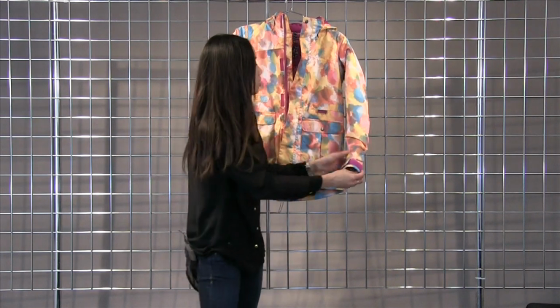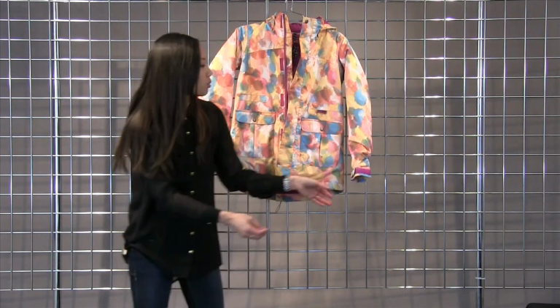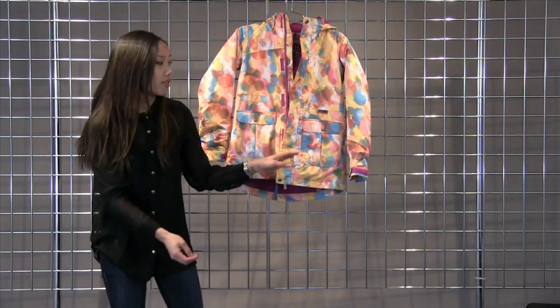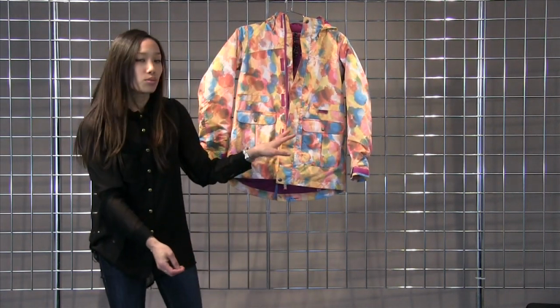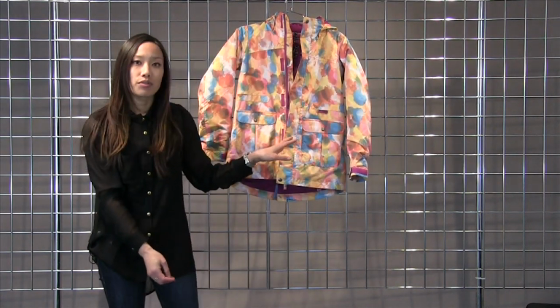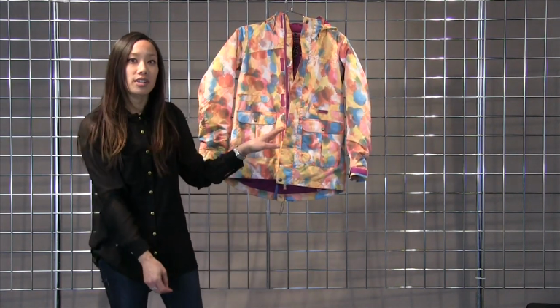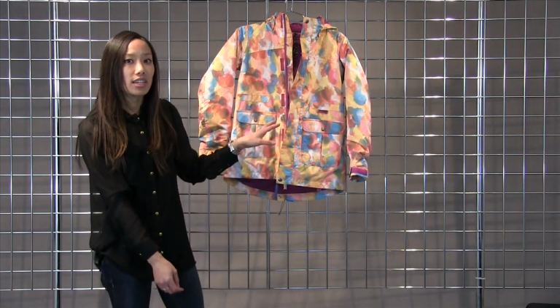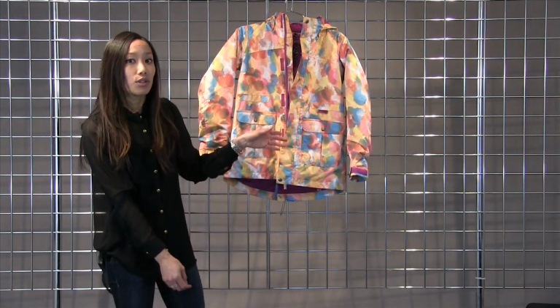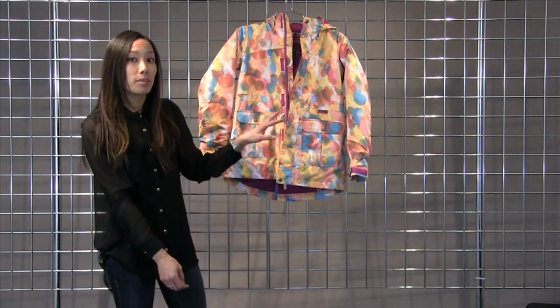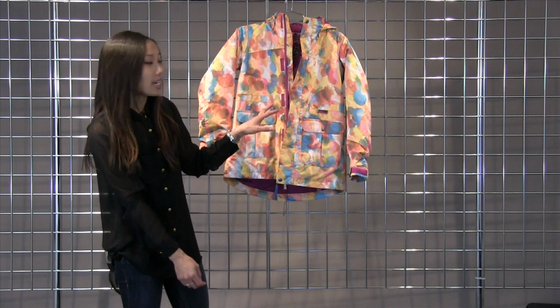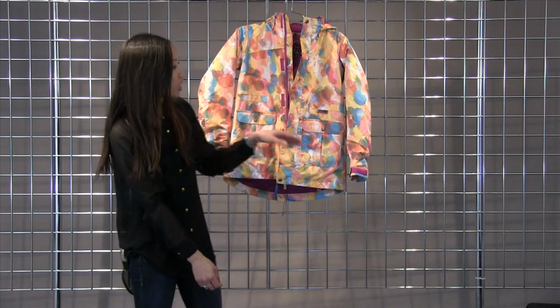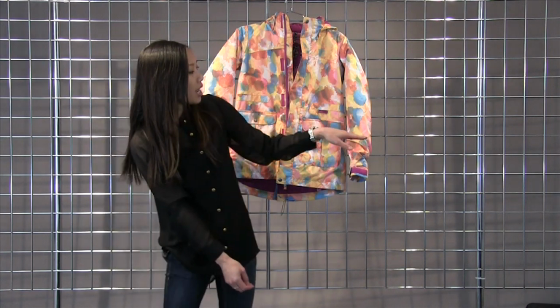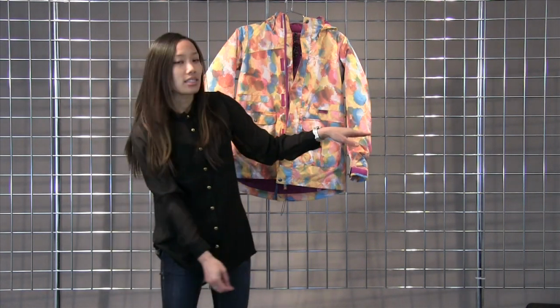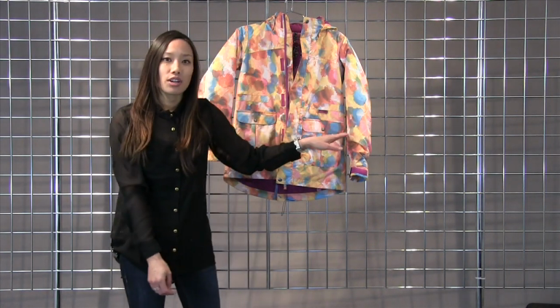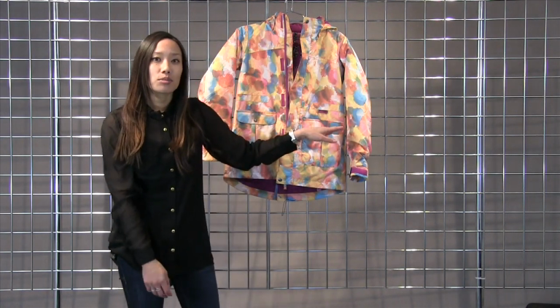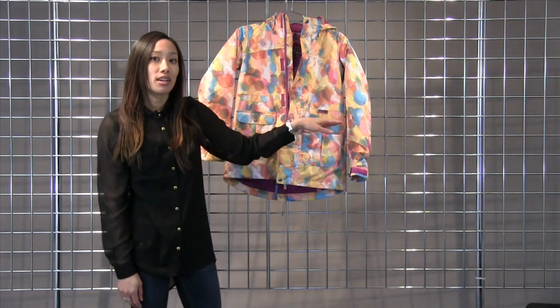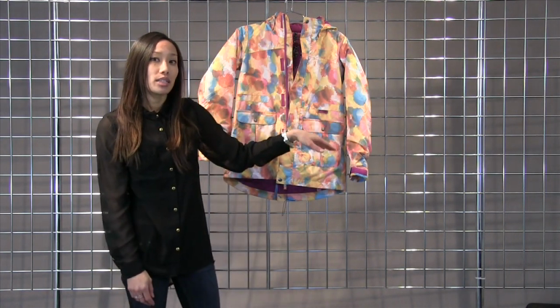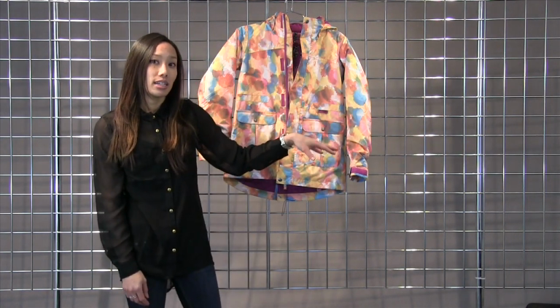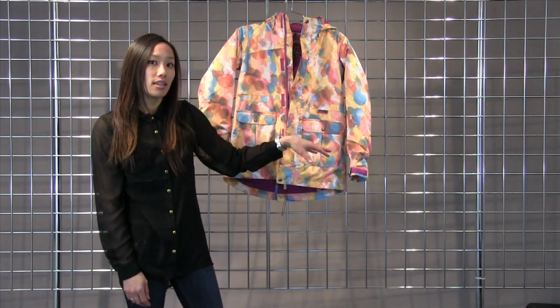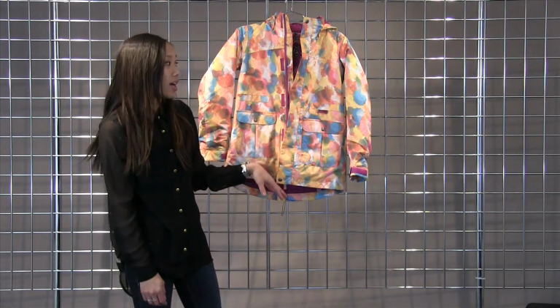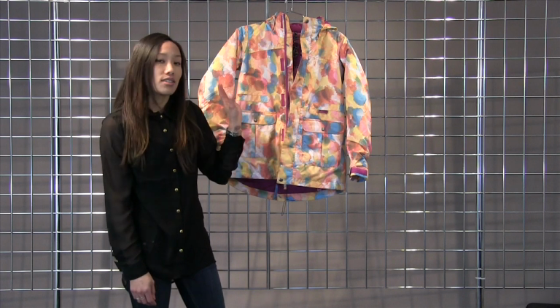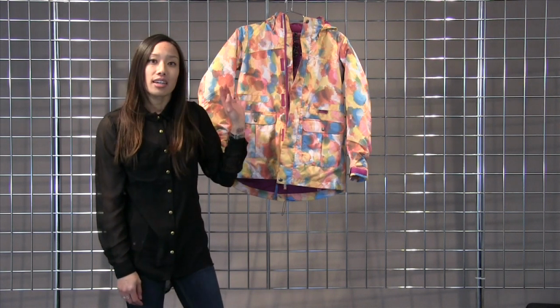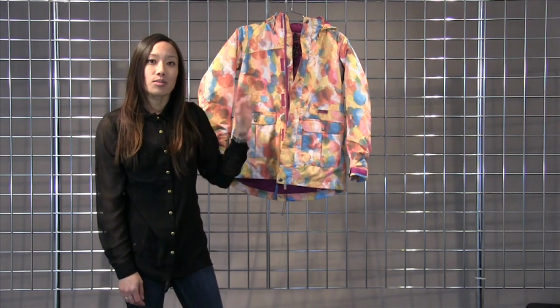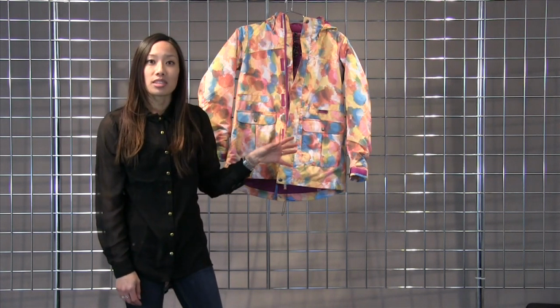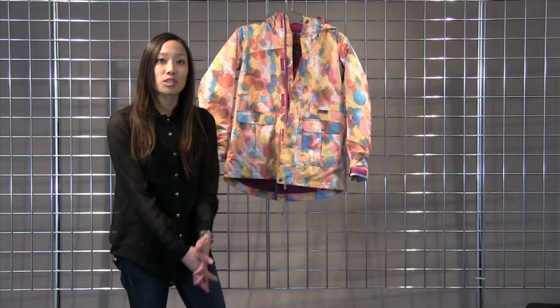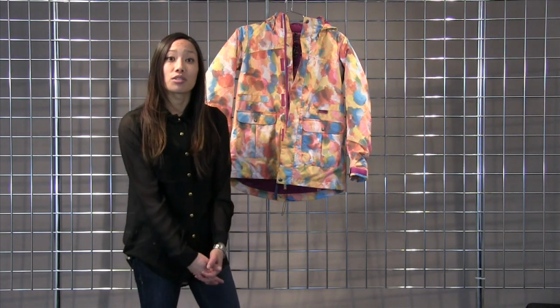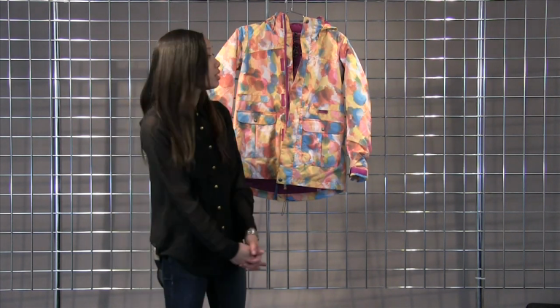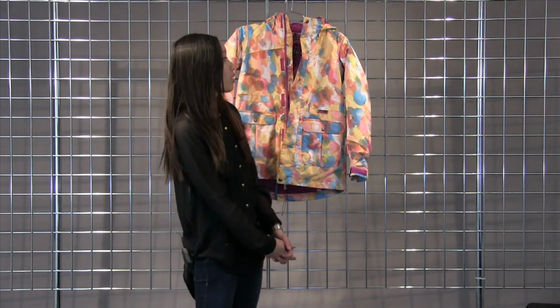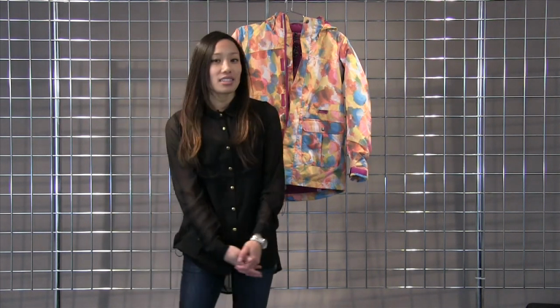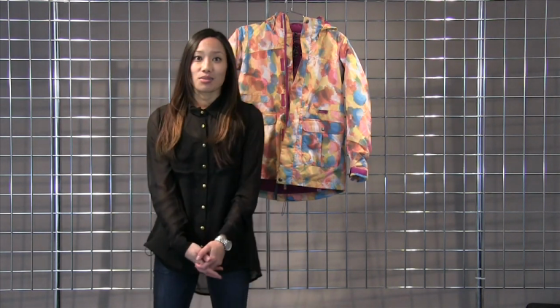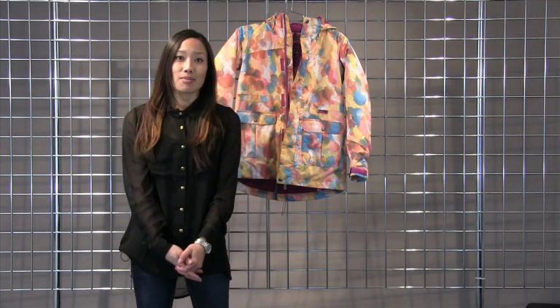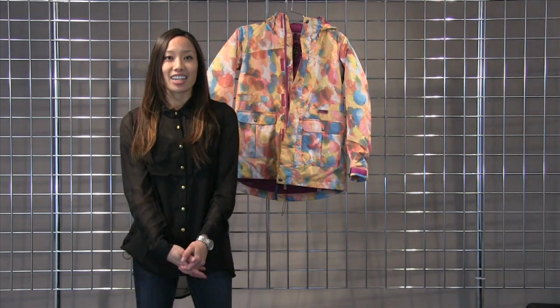Also we have a room to grow feature on this jacket. If you flip it inside out and cut out the red stitching on the arms, you'll get another two inches in length, so that way this jacket can last more than one season when your children grow. This is the Women's Maddie Jacket.